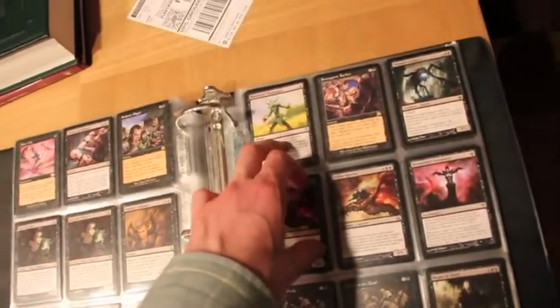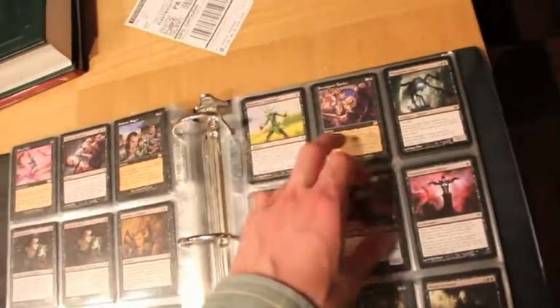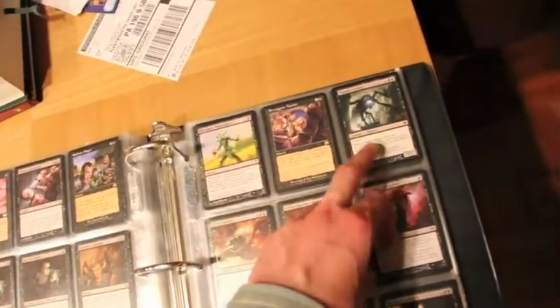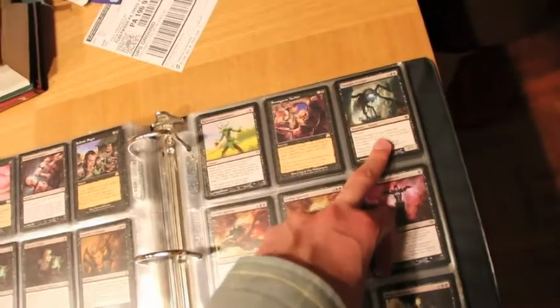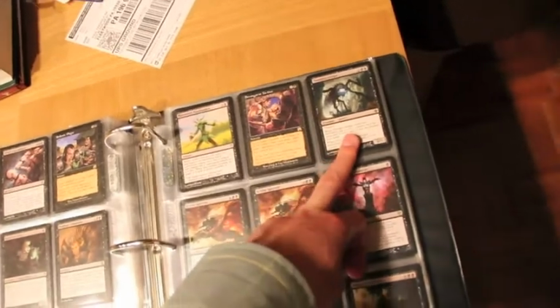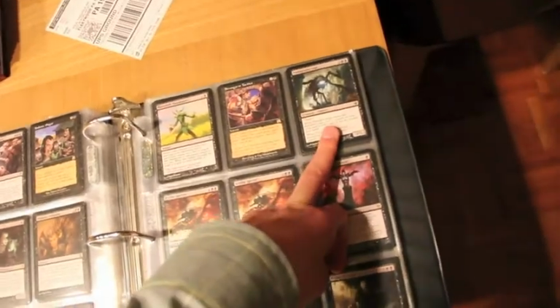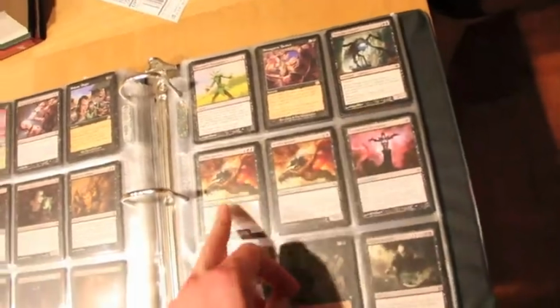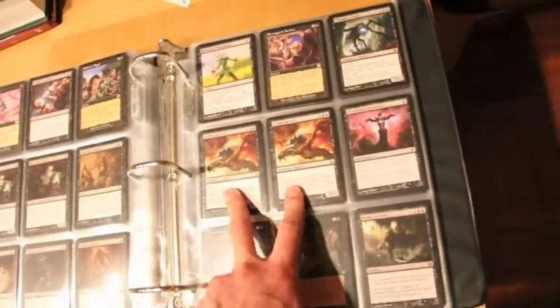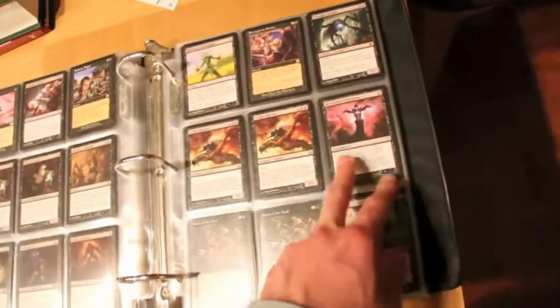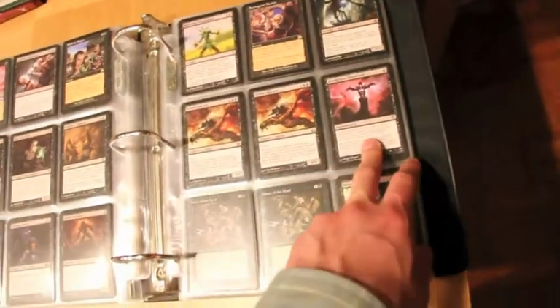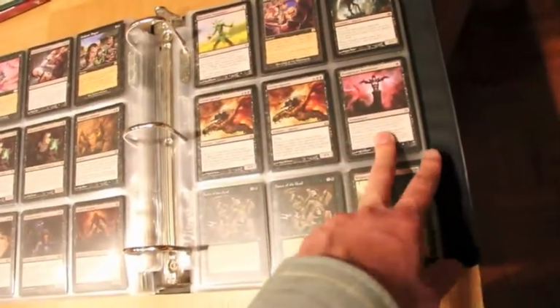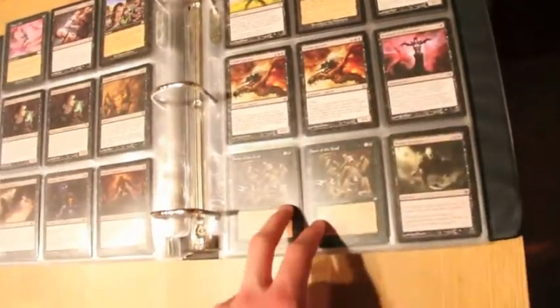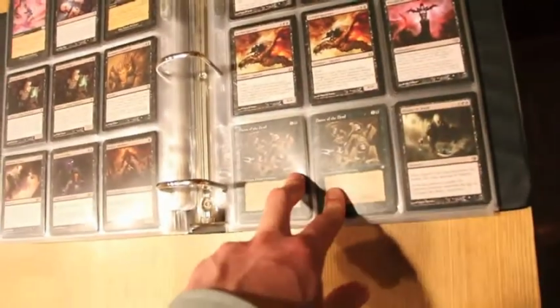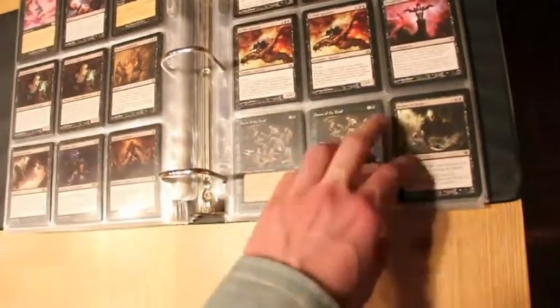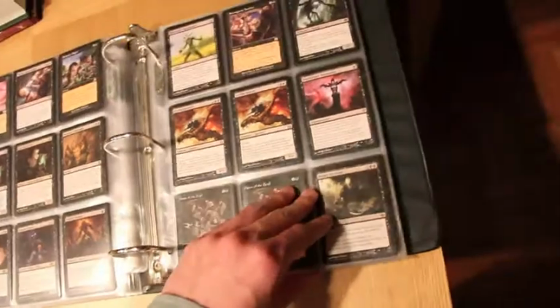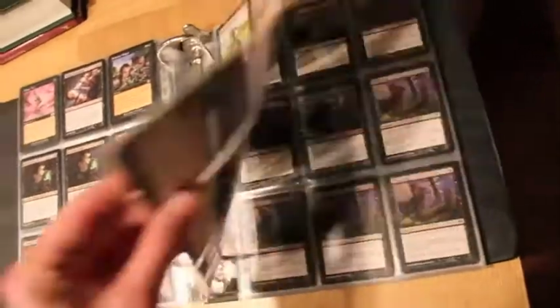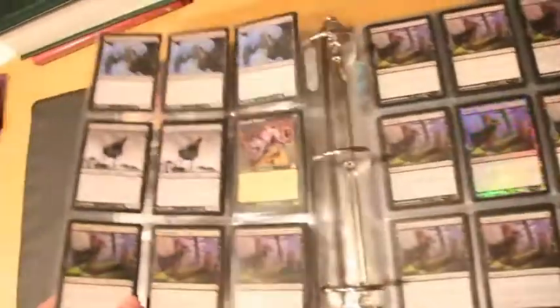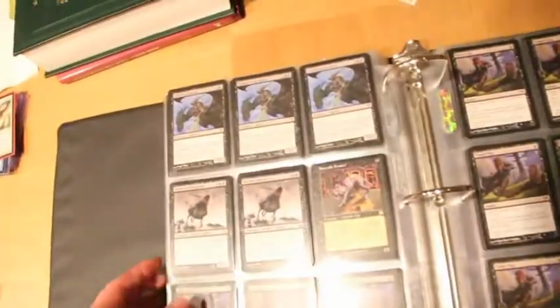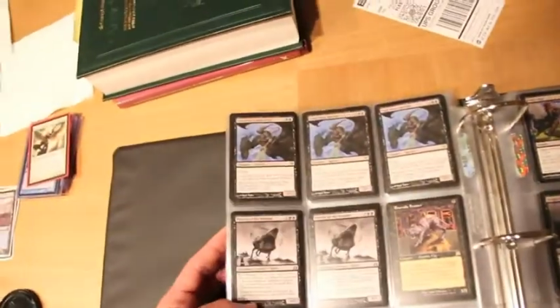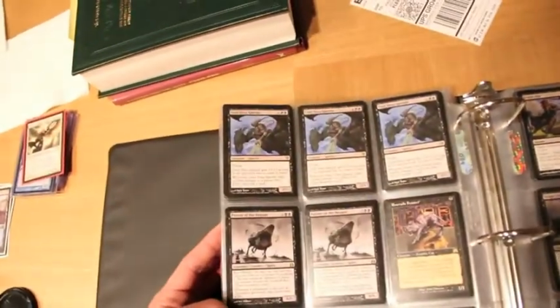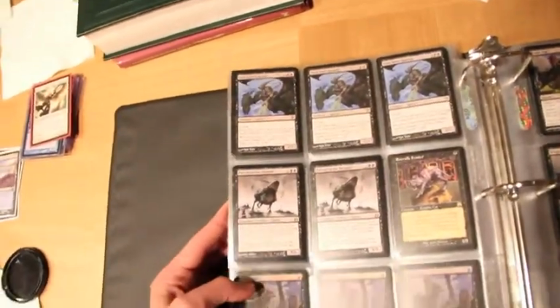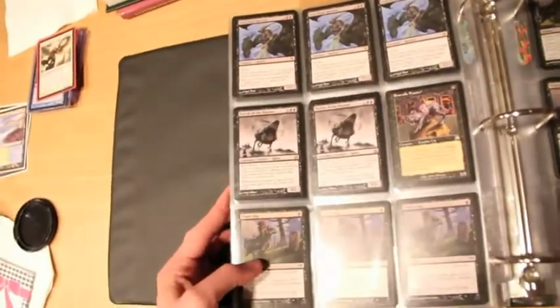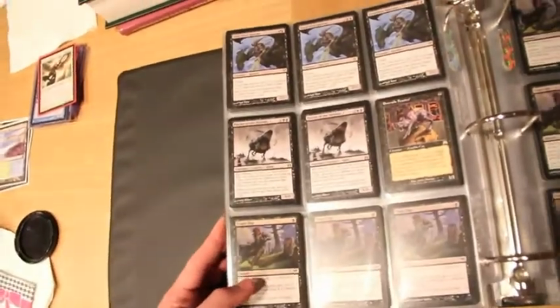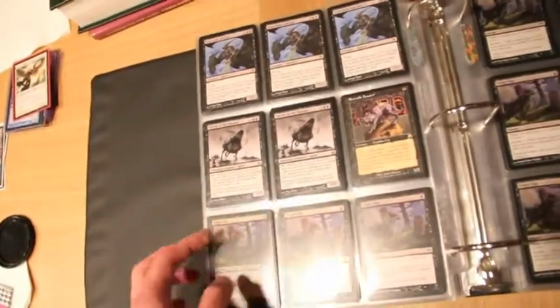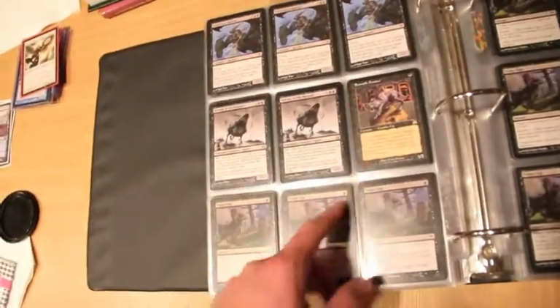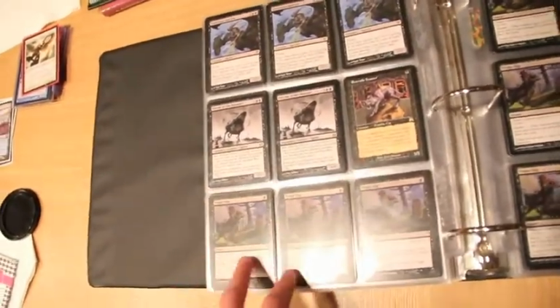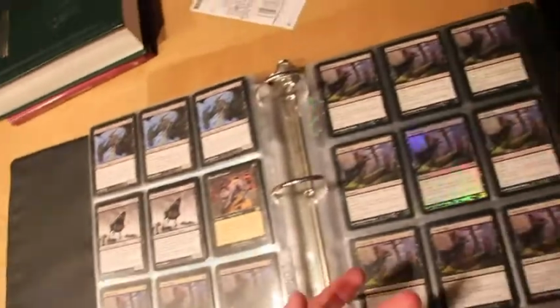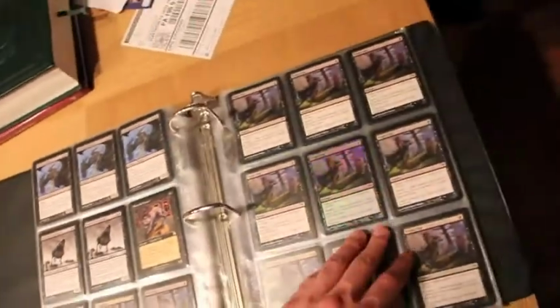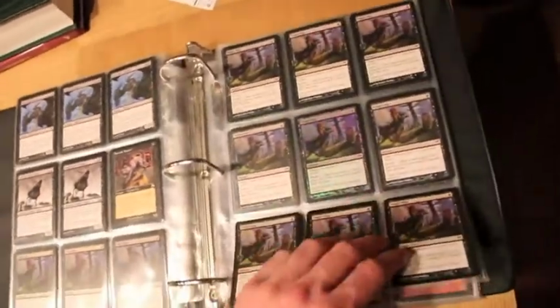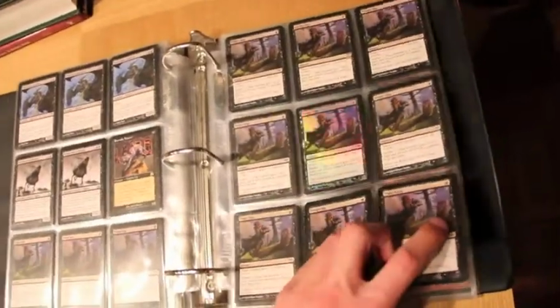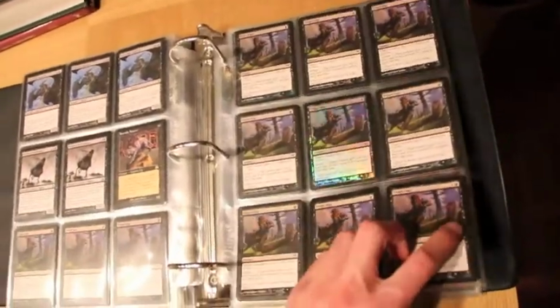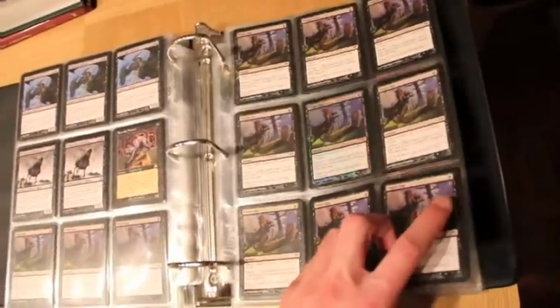Makeshift Mannequin, Strongarm Tactics, two Psy Specters, Bloodsheef Ascension, two Dance of the Dead, one Repaying Kind, three Grewdust Specter, two Patriarch Nozumi, one Inchalus Feaster, and a lot of Tragic Slips including one Foil.